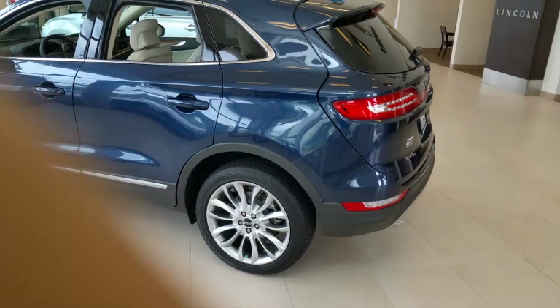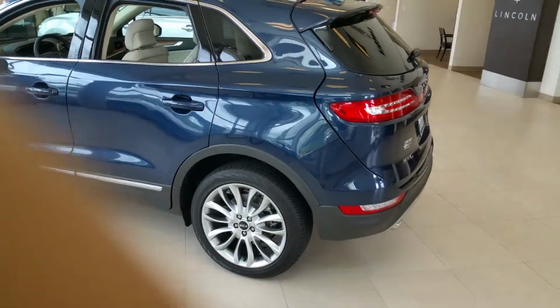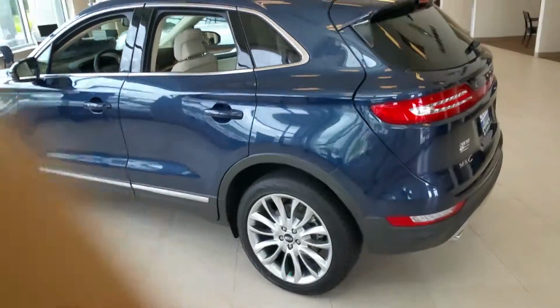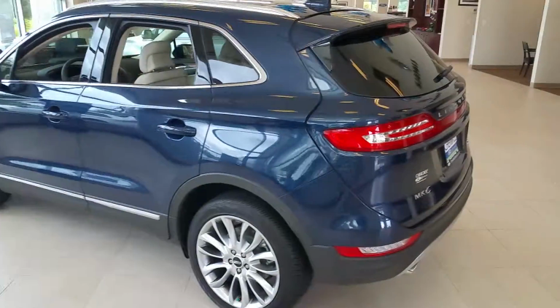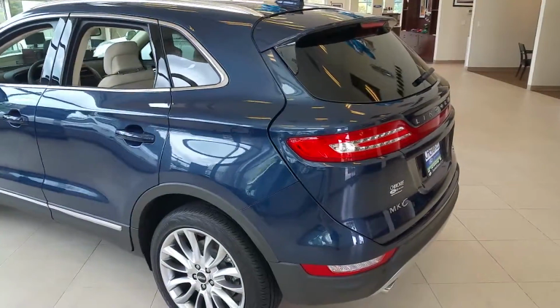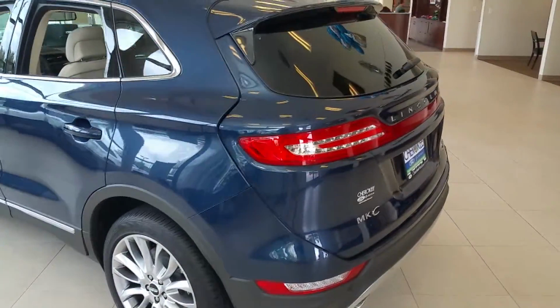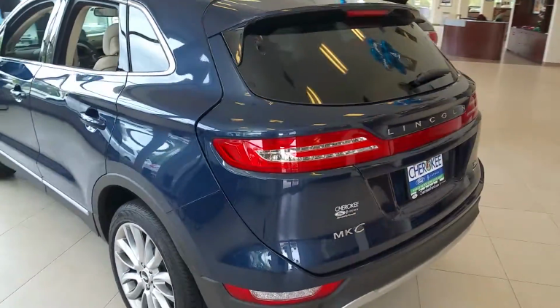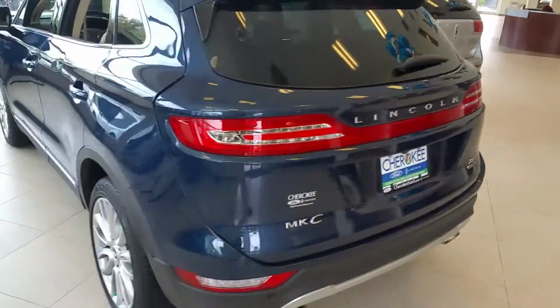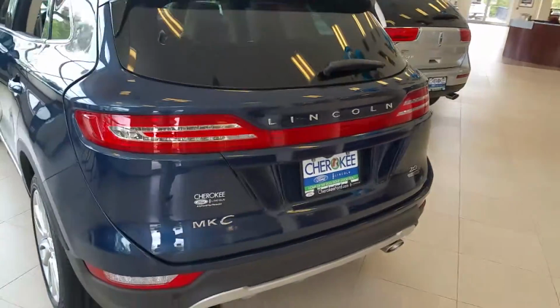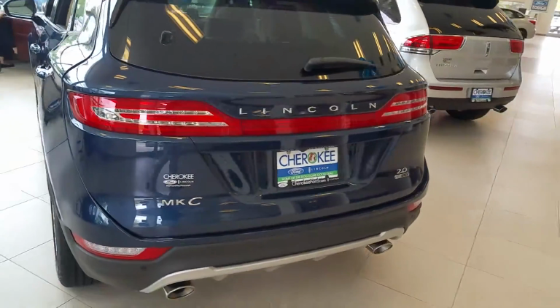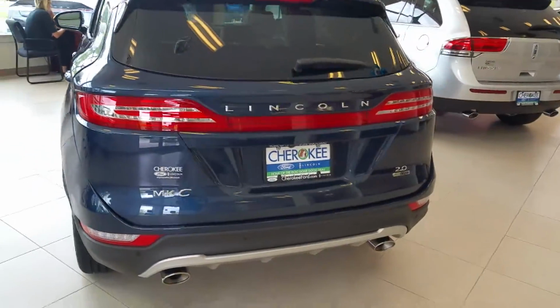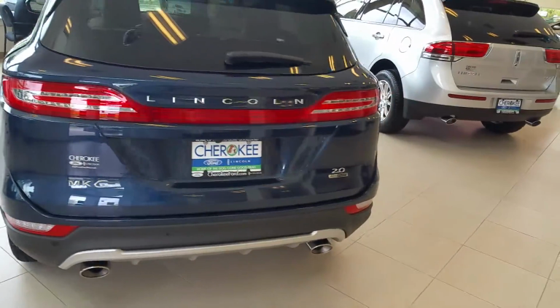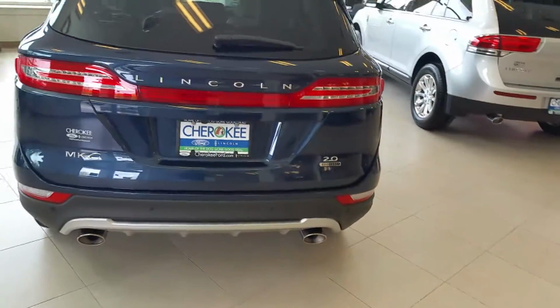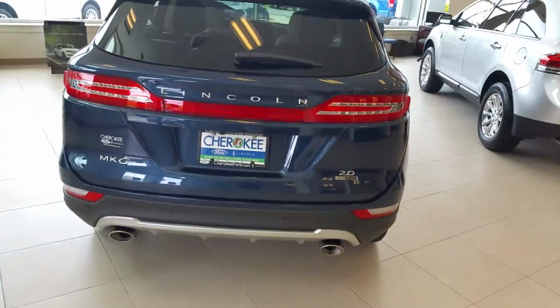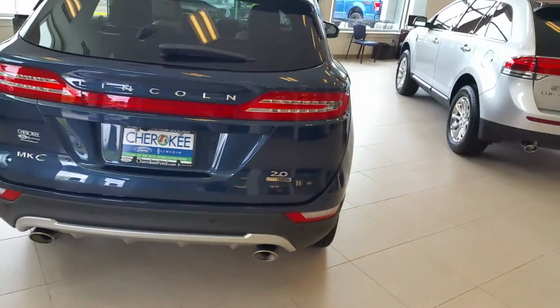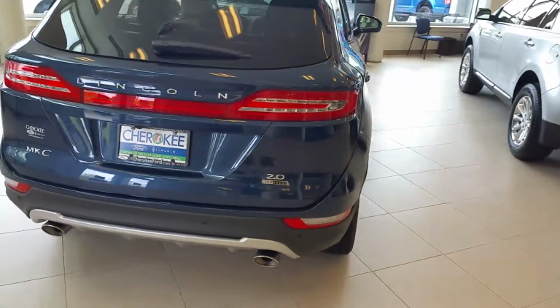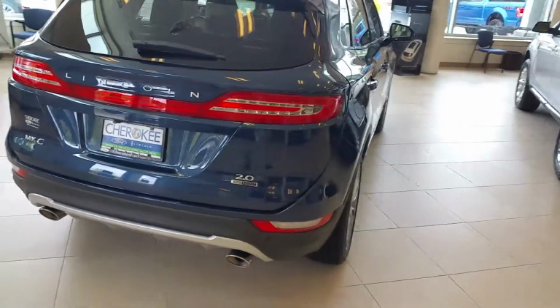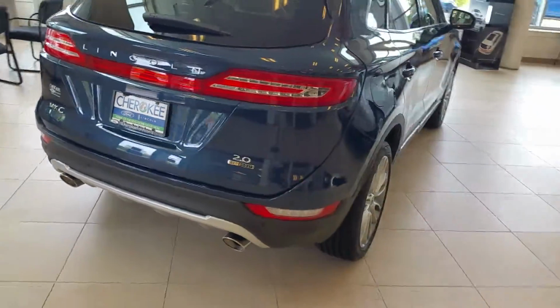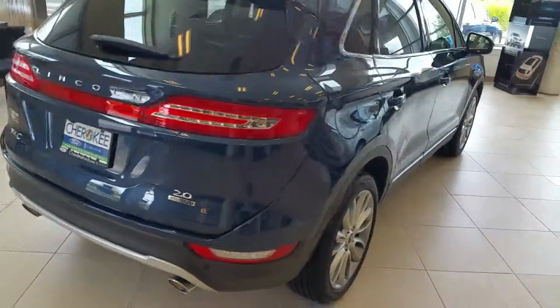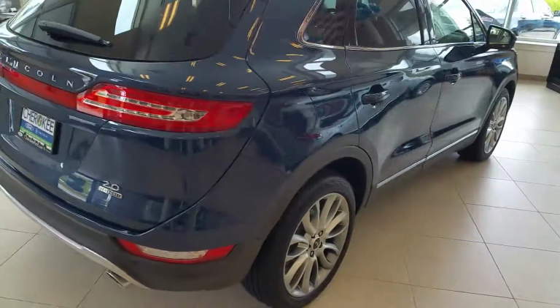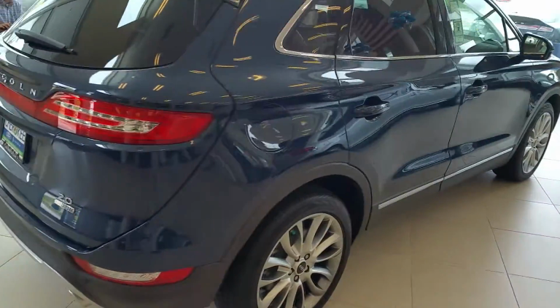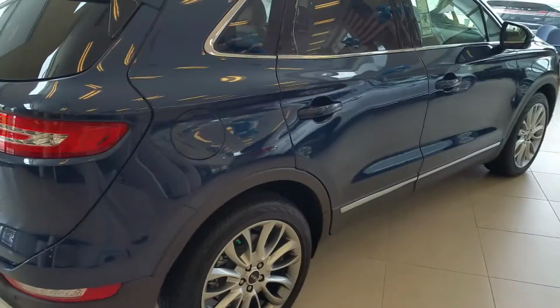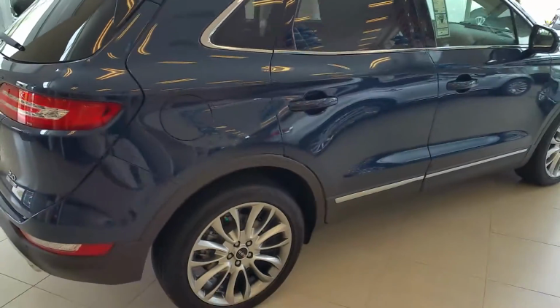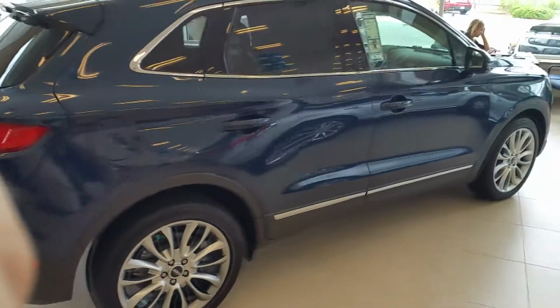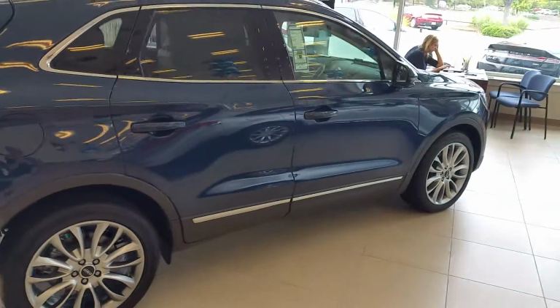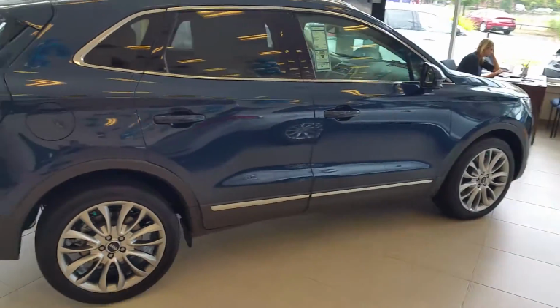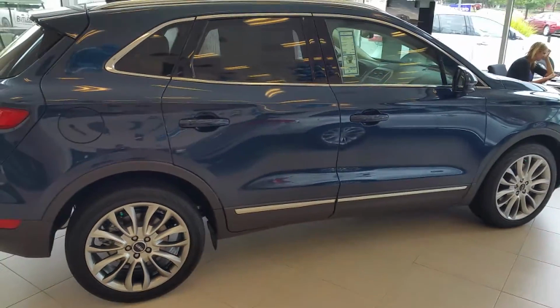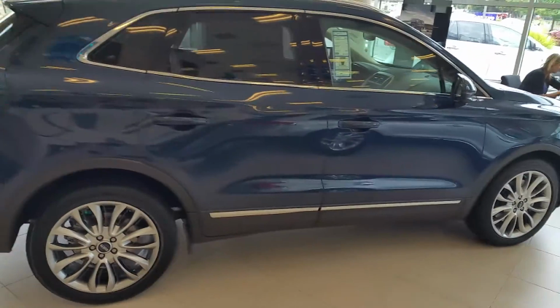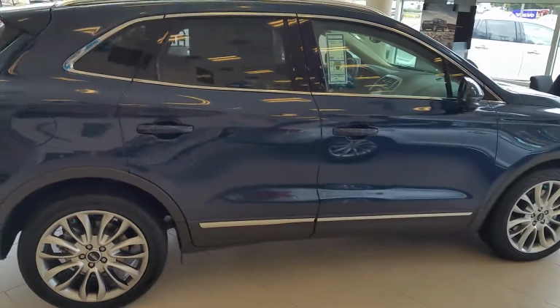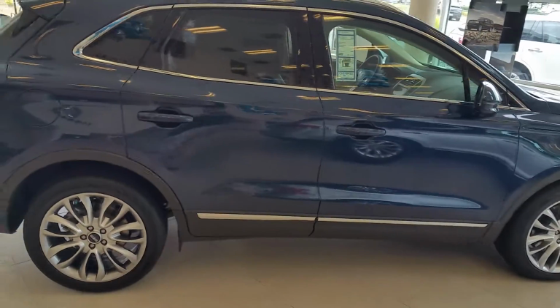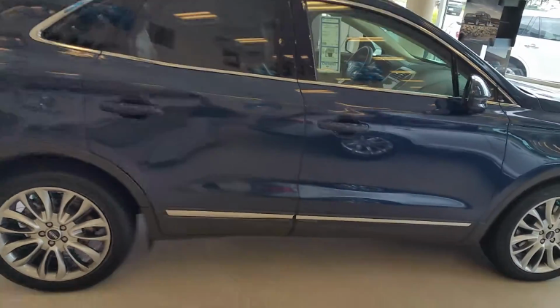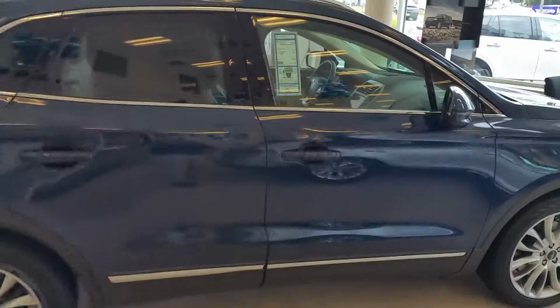This is Zach at Cherokee Ford Lincoln of Alpharetta. Just wanted to send you a quick little video walk around because I saw you were interested in the Lincoln MKC's. This is one of the 2016's that we have. It's got a new sync system in it — really intuitive.